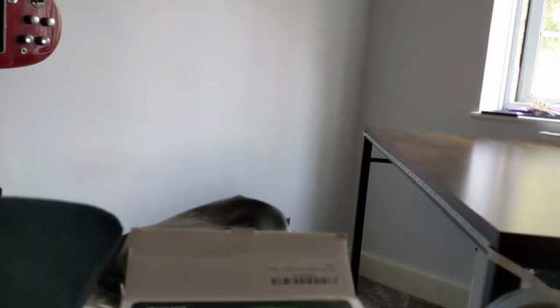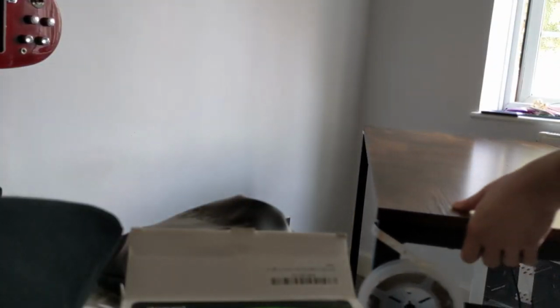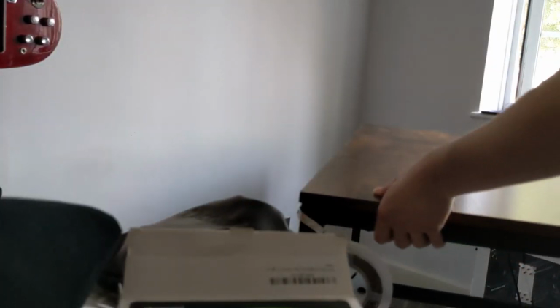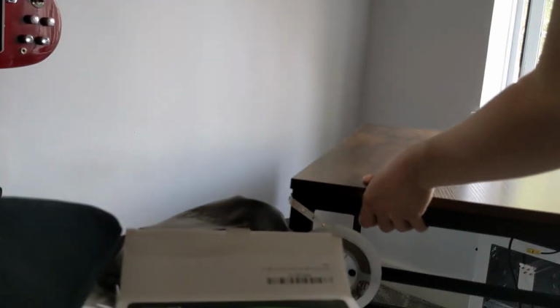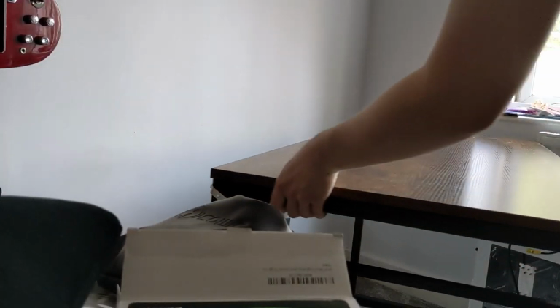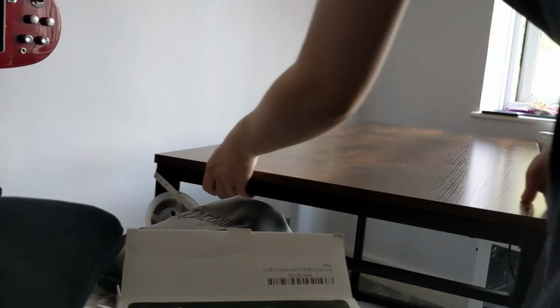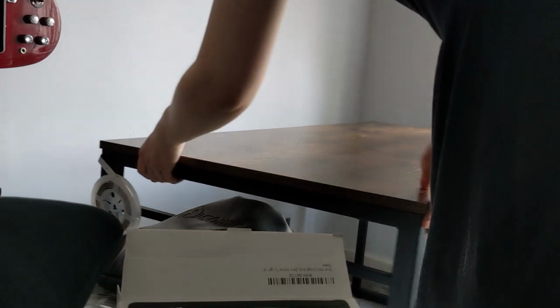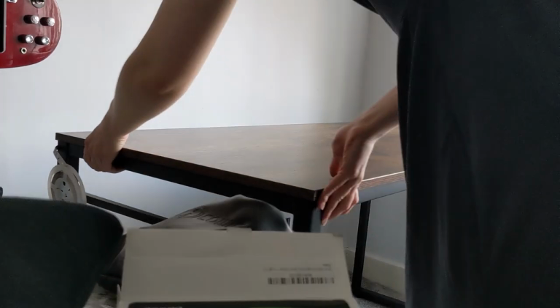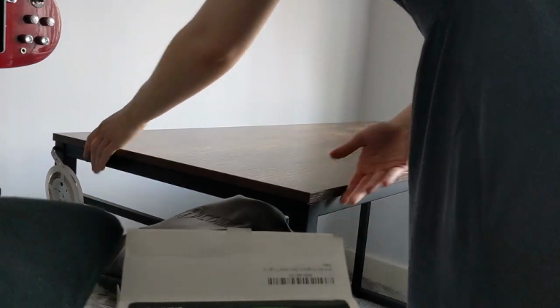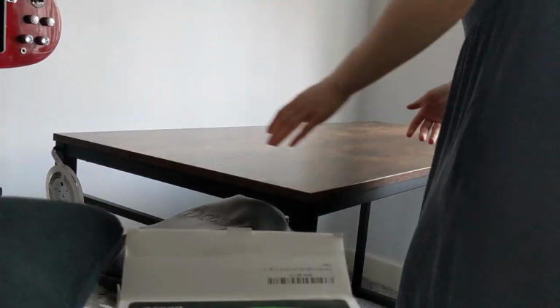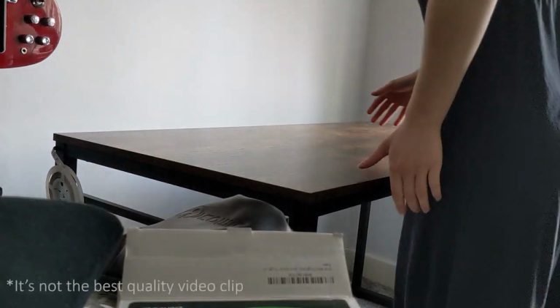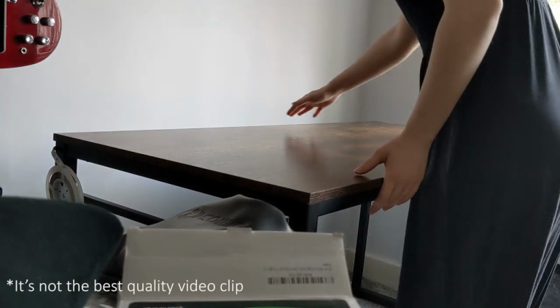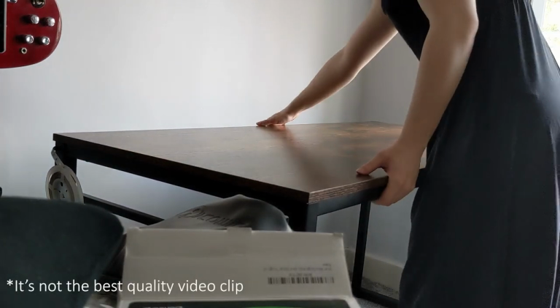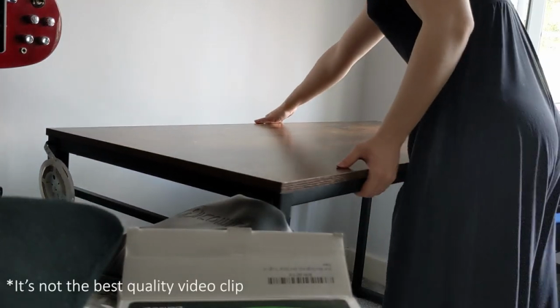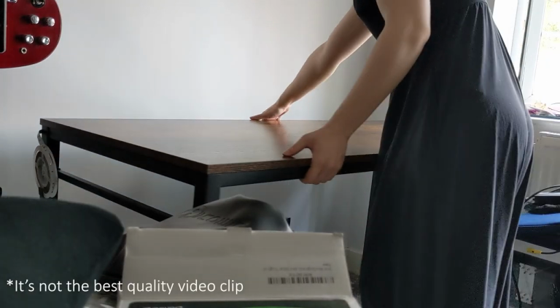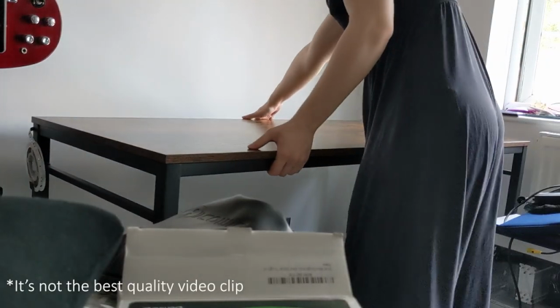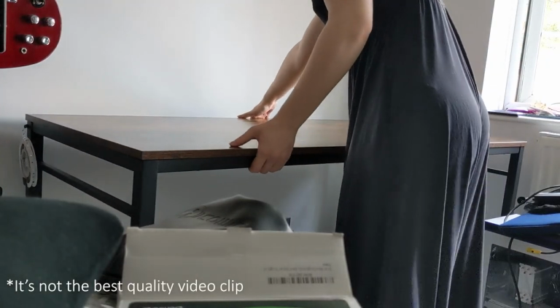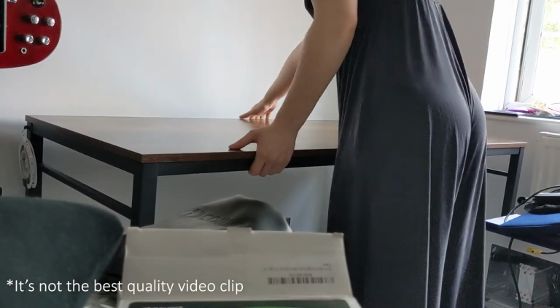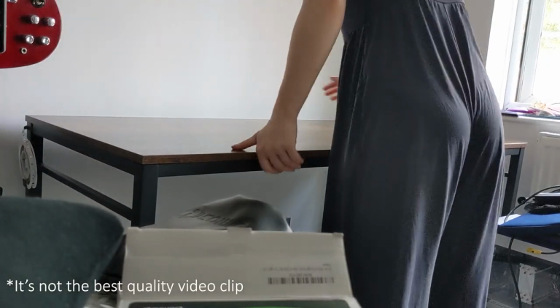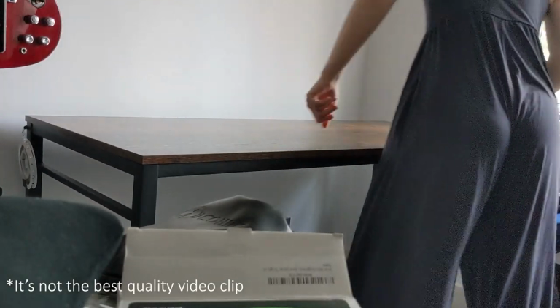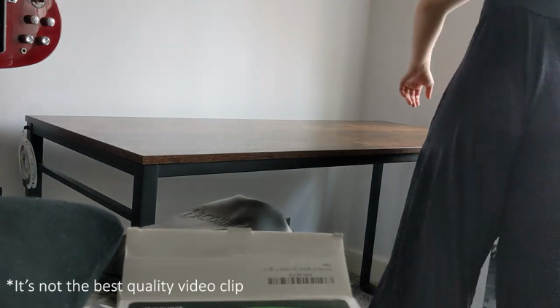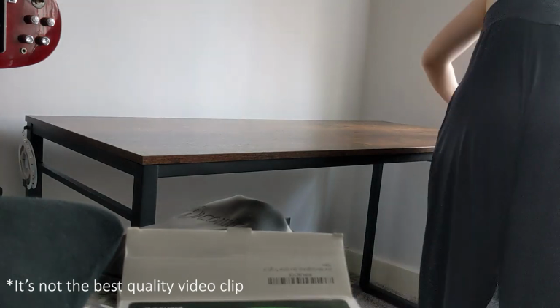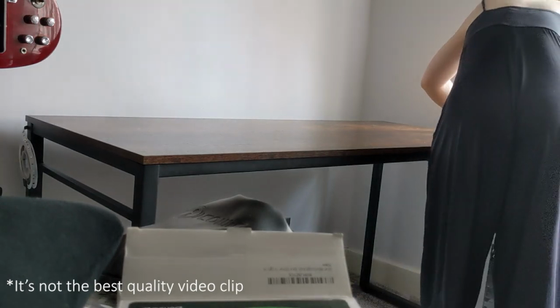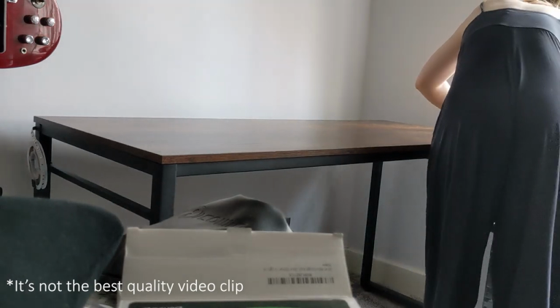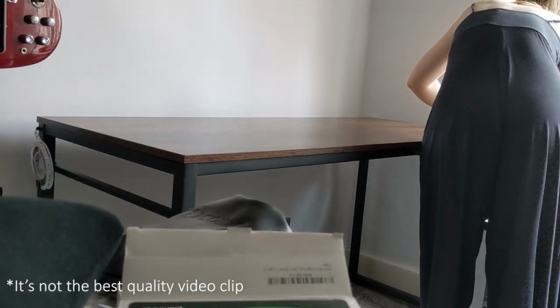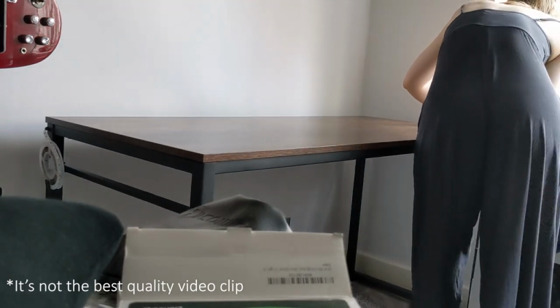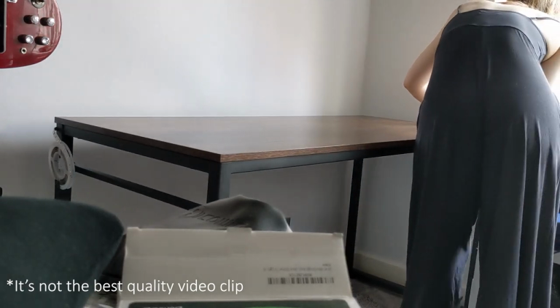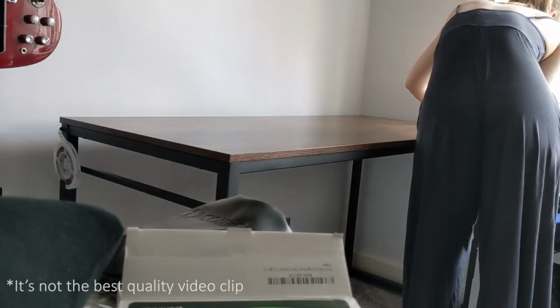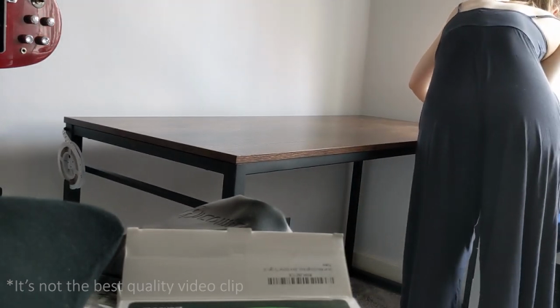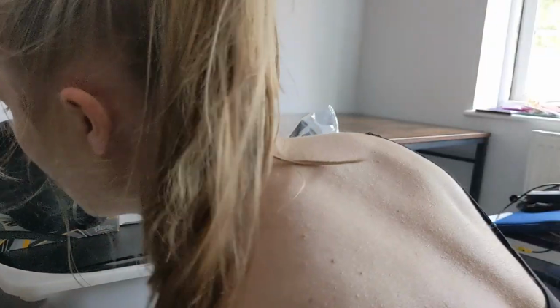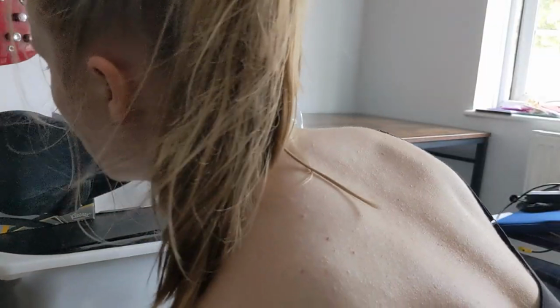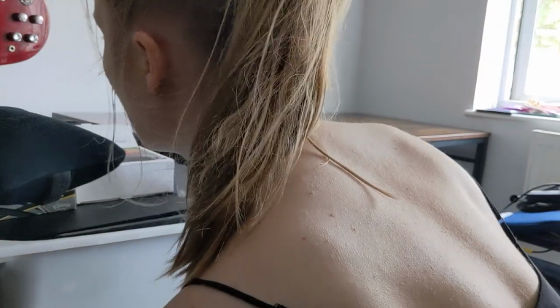In the evenings — and later on I'll show you a nighttime clip, it's not the best quality — it just gives a nice cozy vibe when it gets dark, especially as it gets towards winter and you just want to feel super cozy.